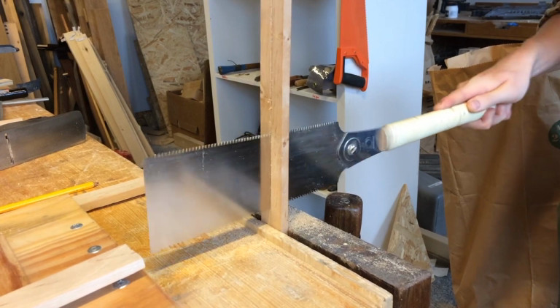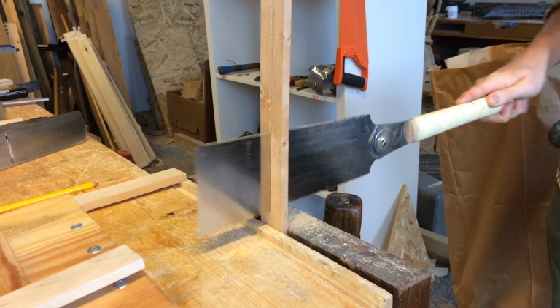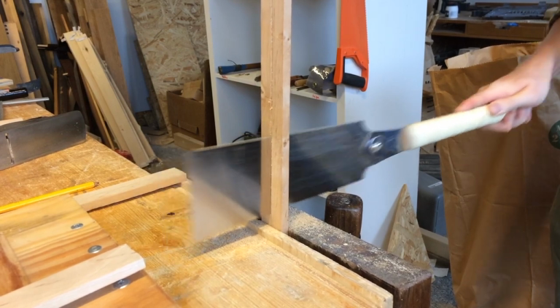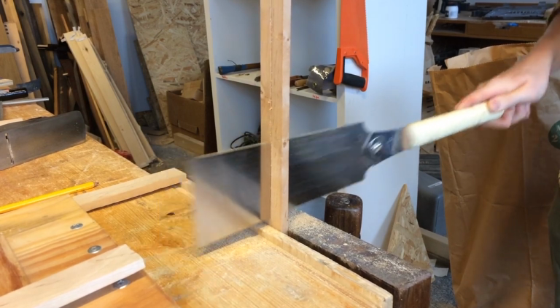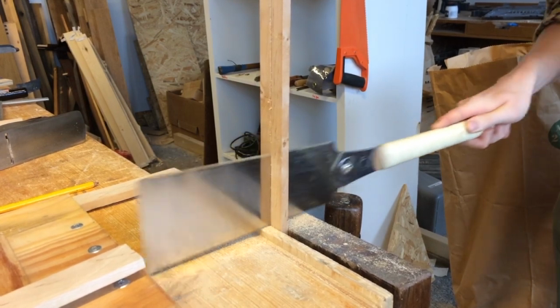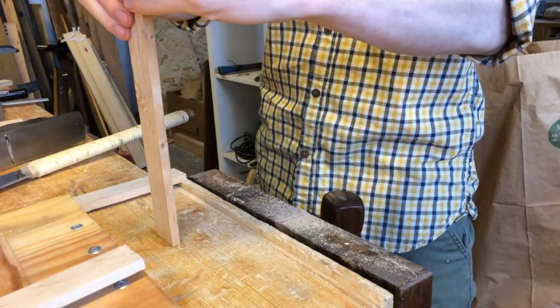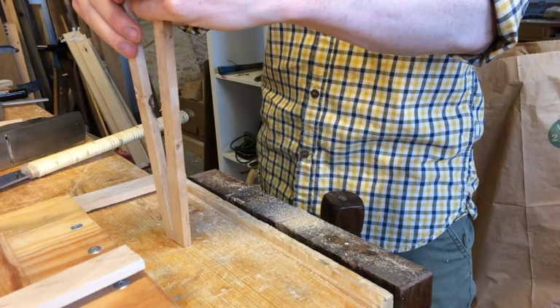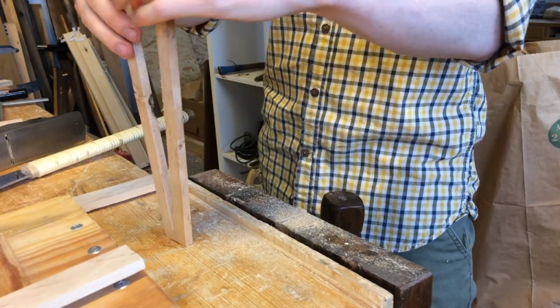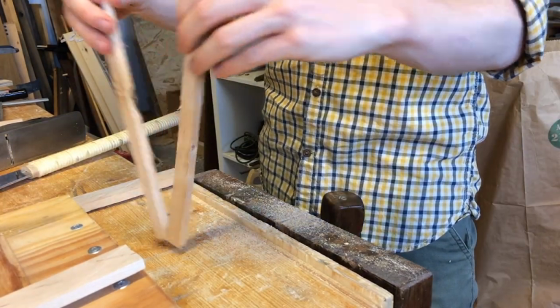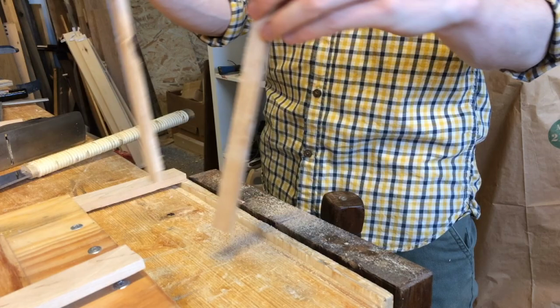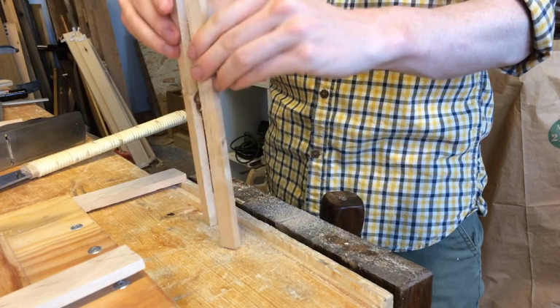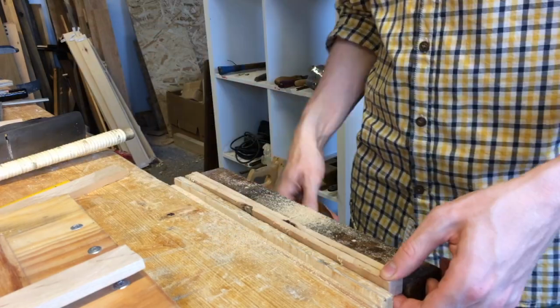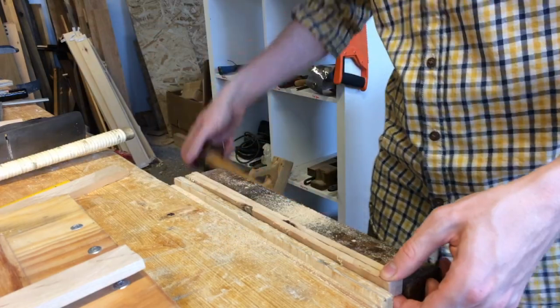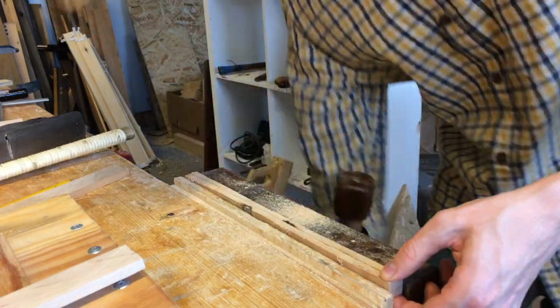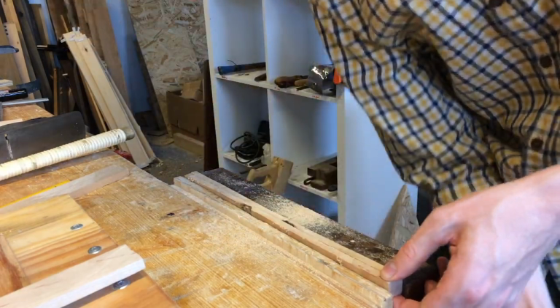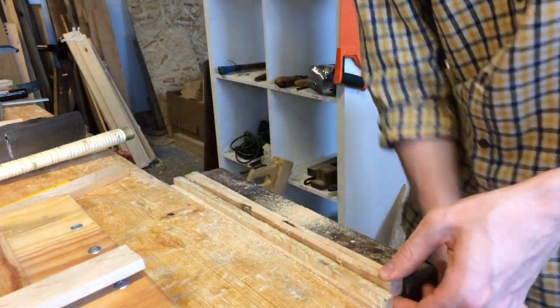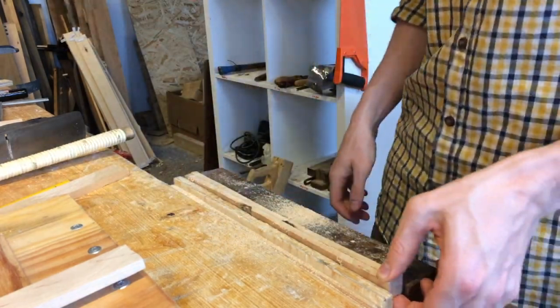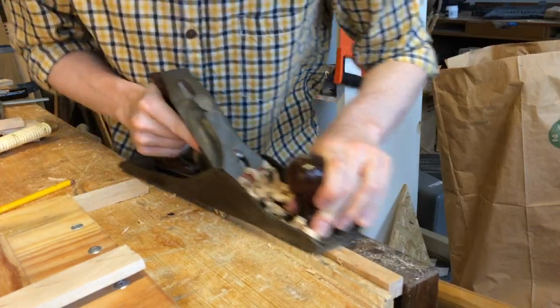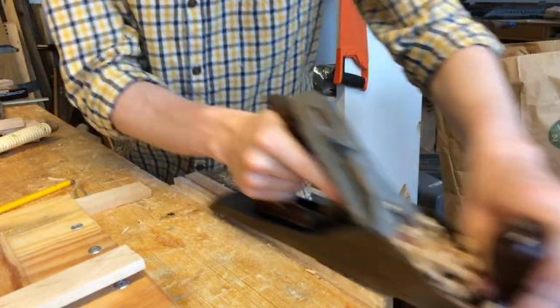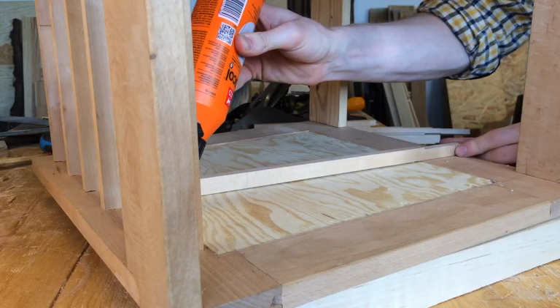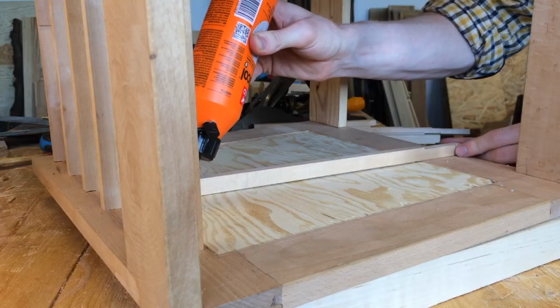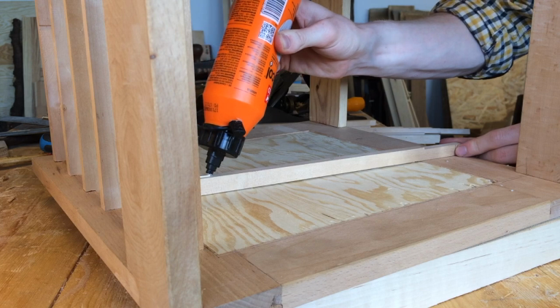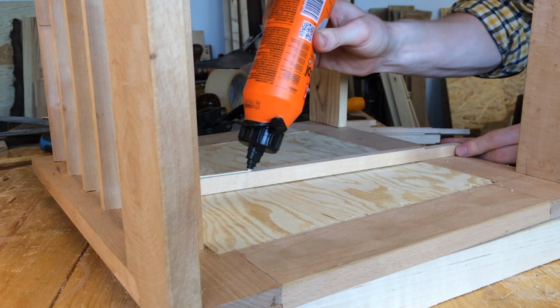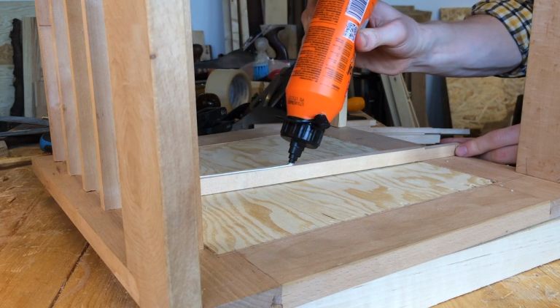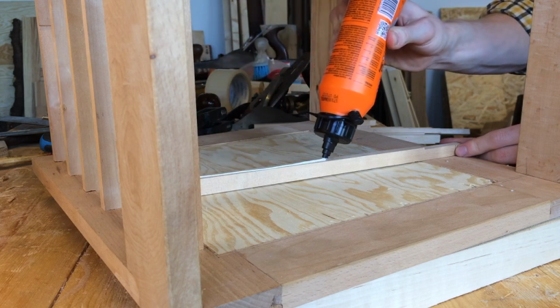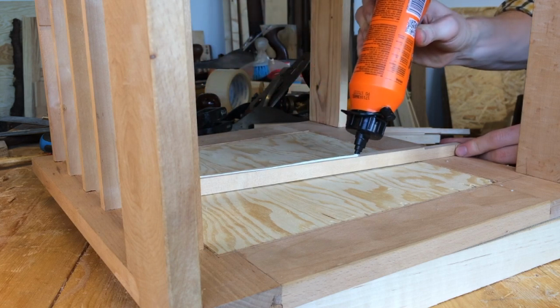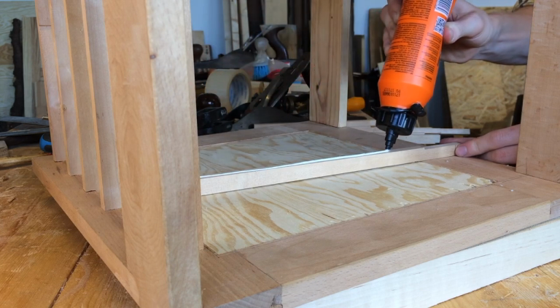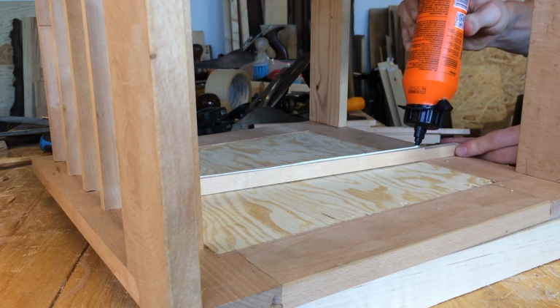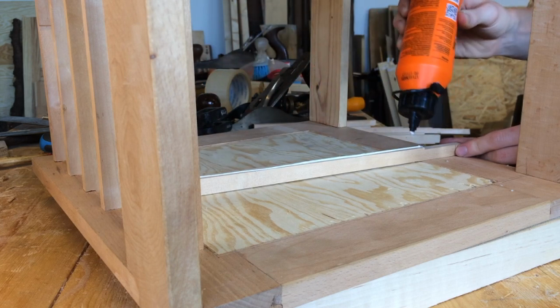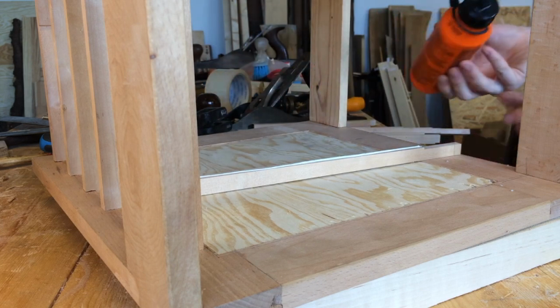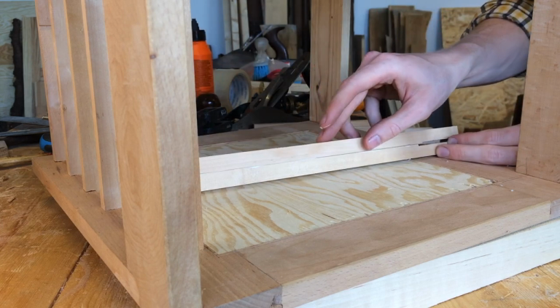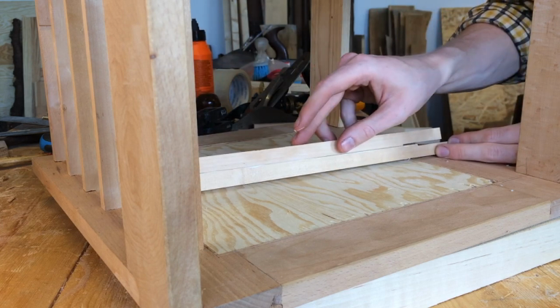Returning to present time with better light, I first had one last thing to add to the carcass. These birch sticks are drawer runners, and because the panels are plywood I could glue them directly to the sides without the grain direction problems.